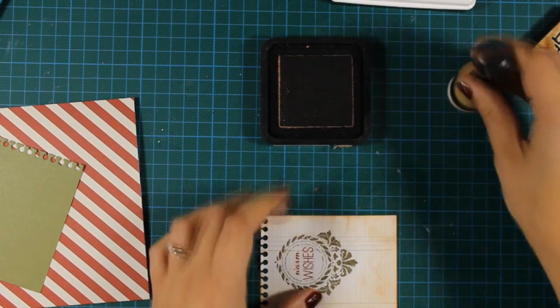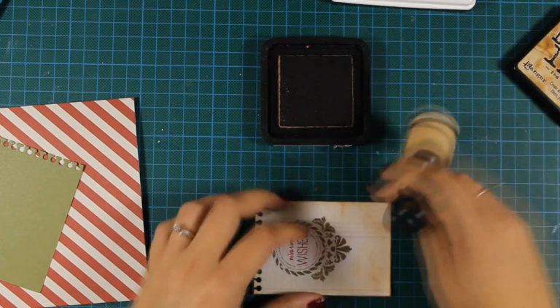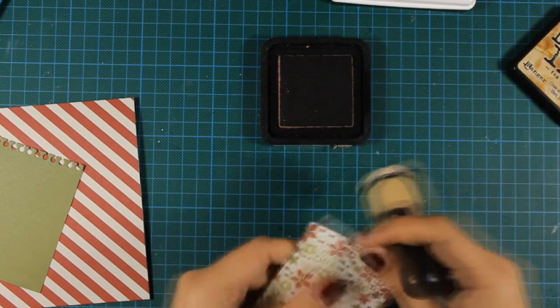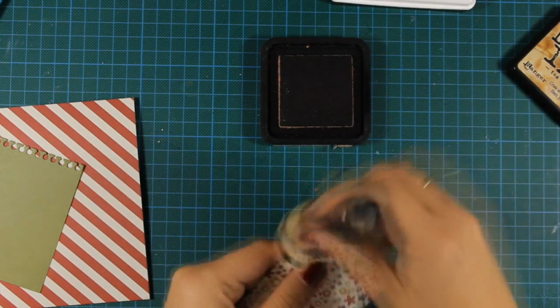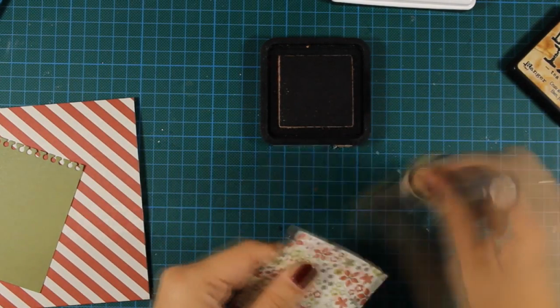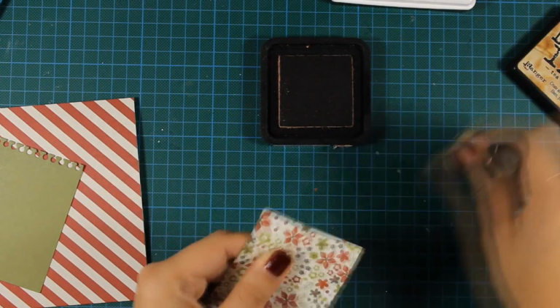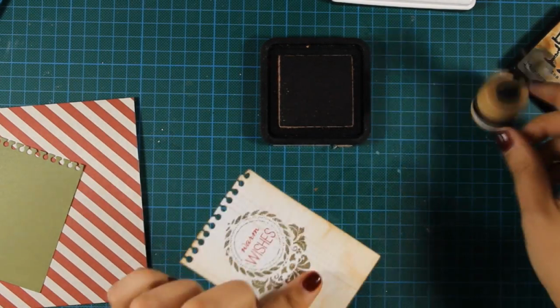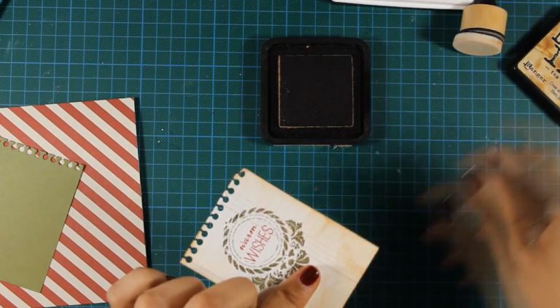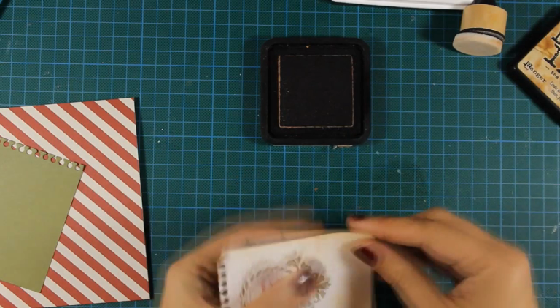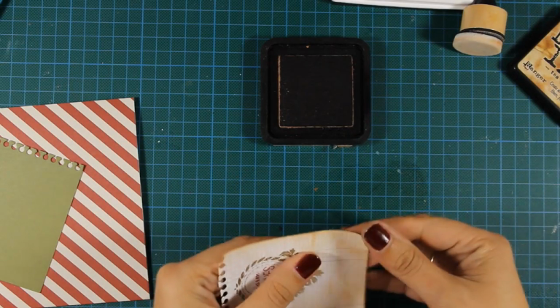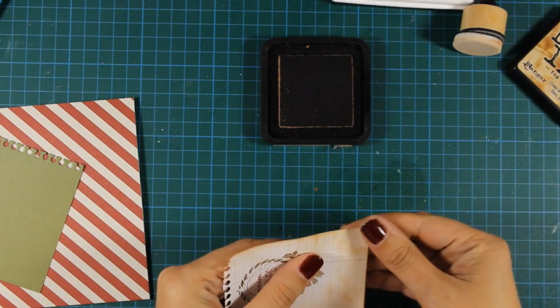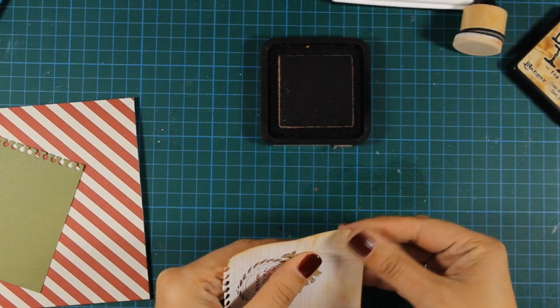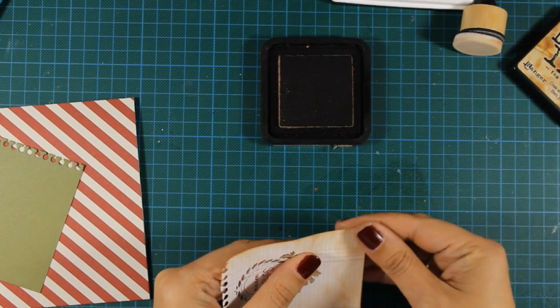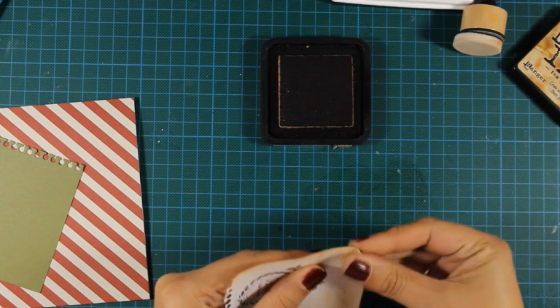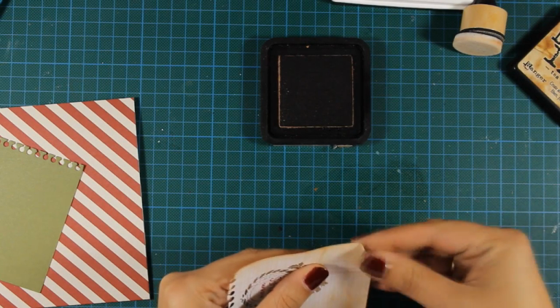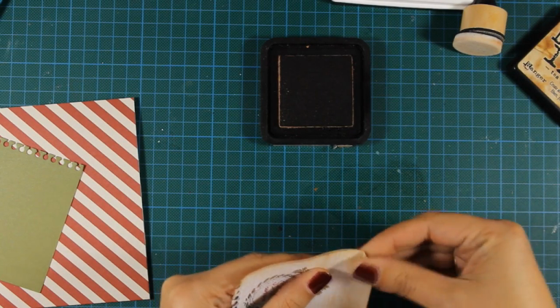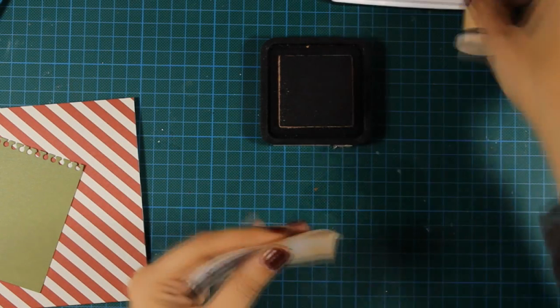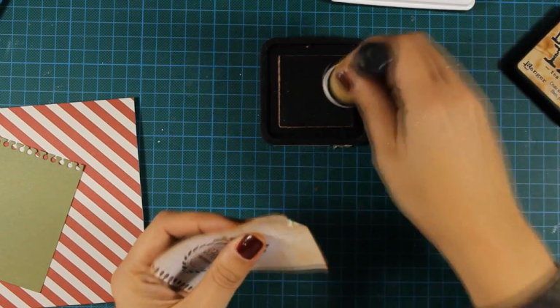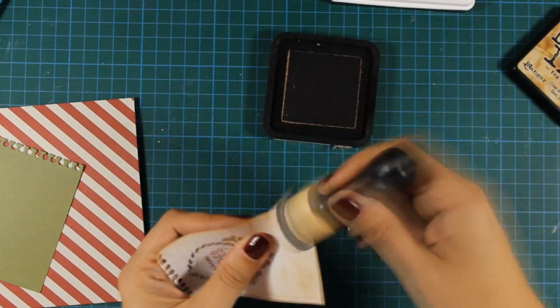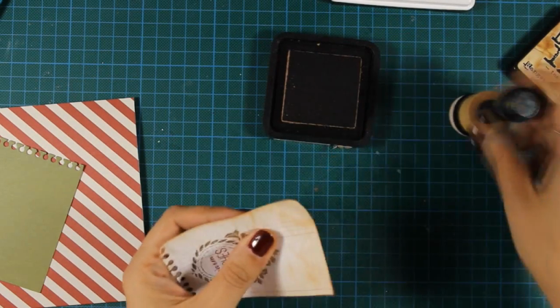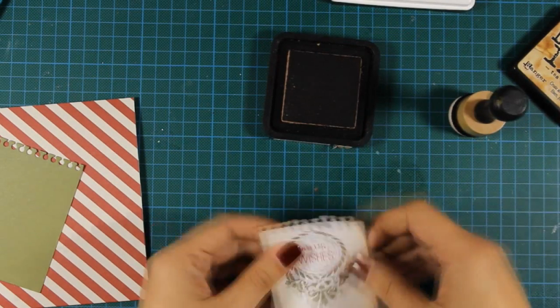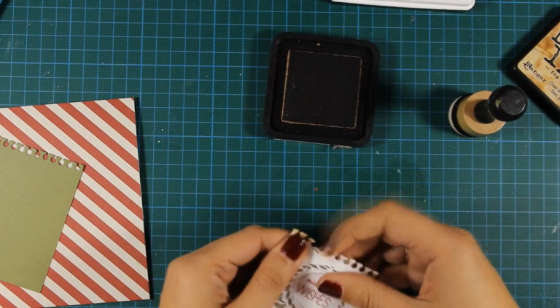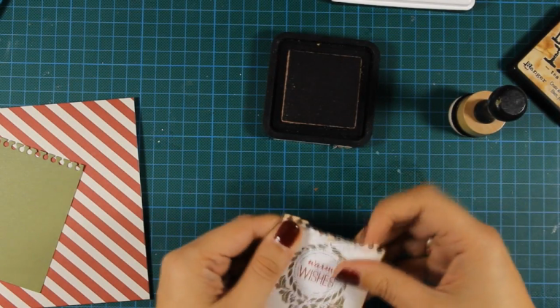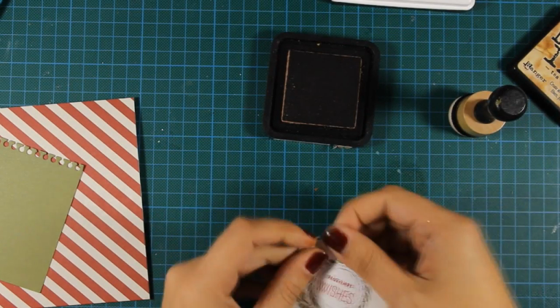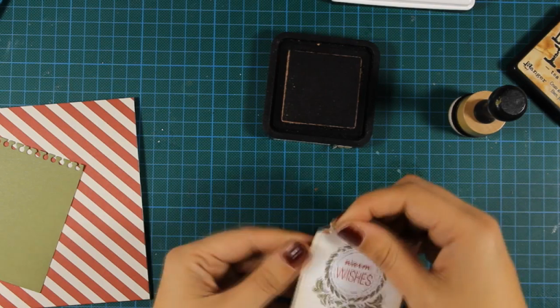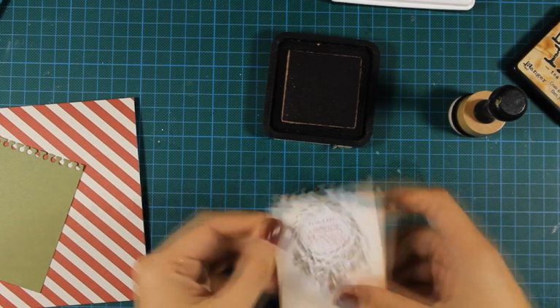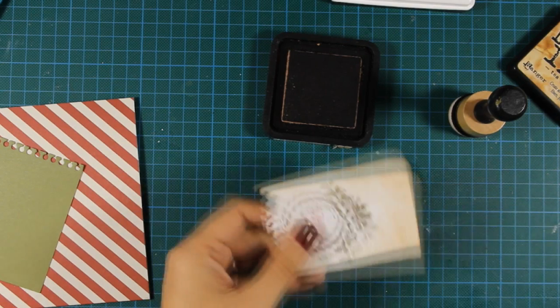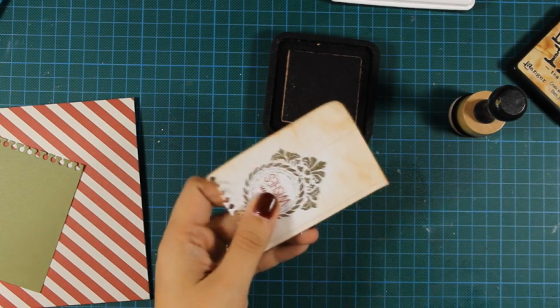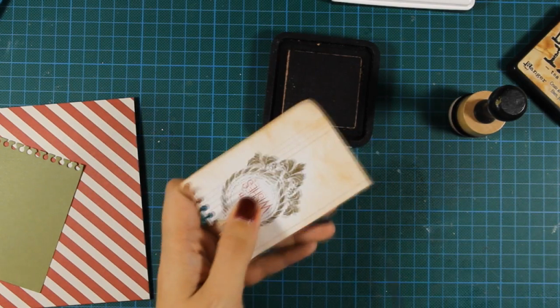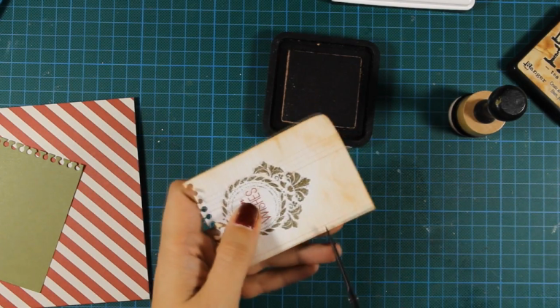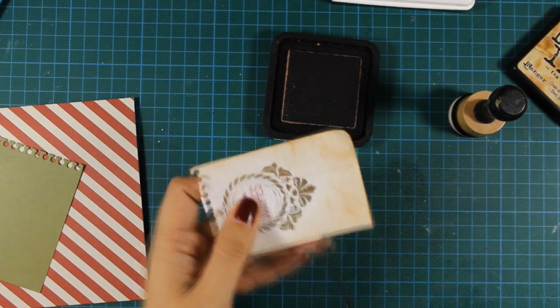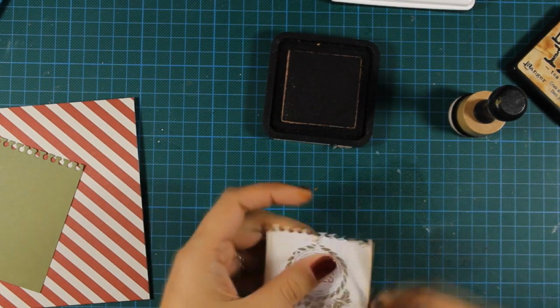All you have to do is just stack those pattern papers one on top of the other. Nothing too difficult actually.